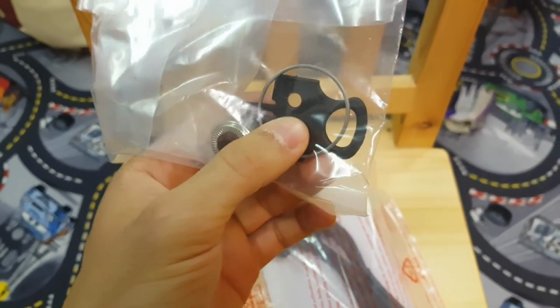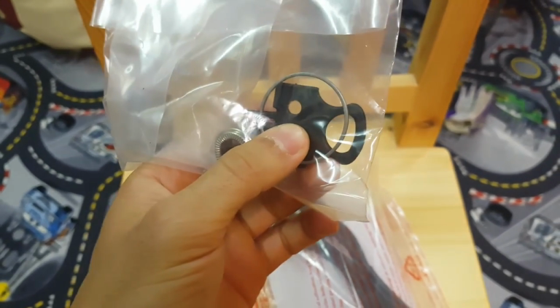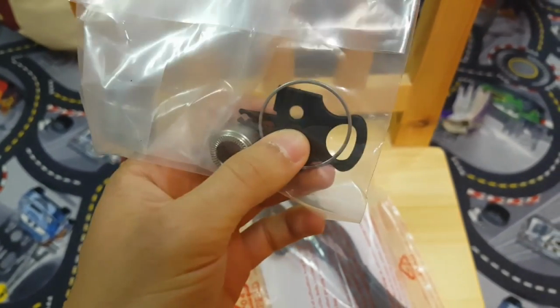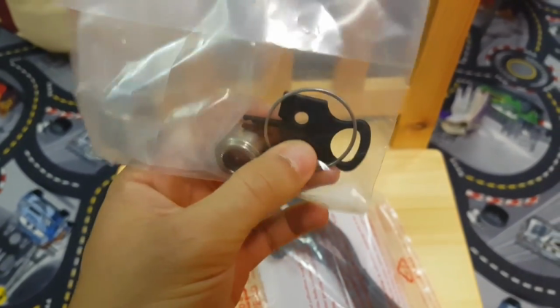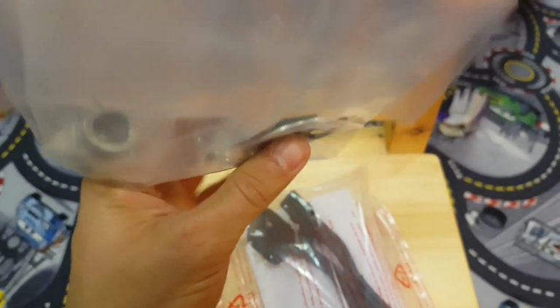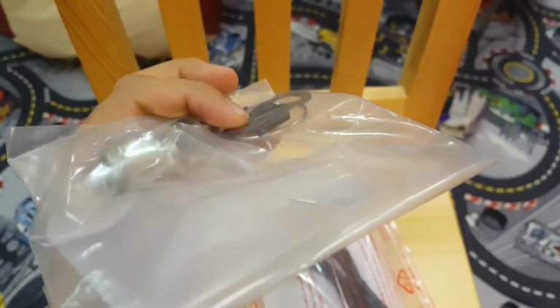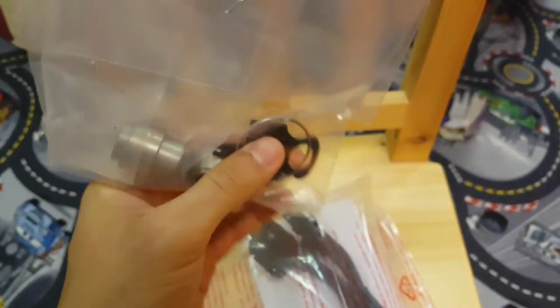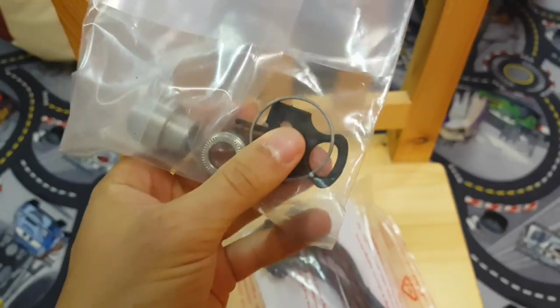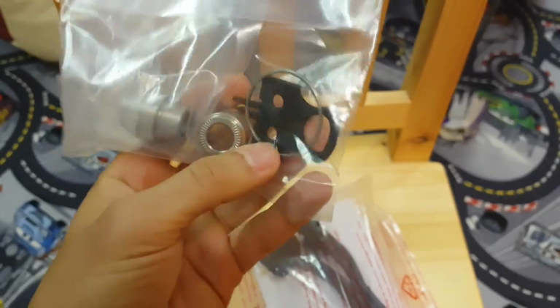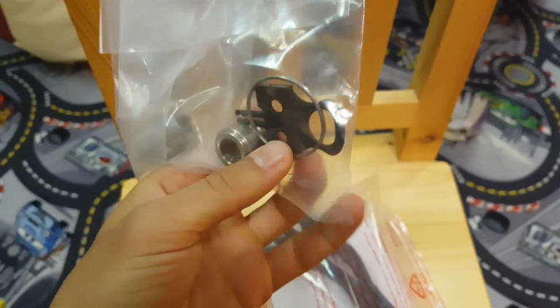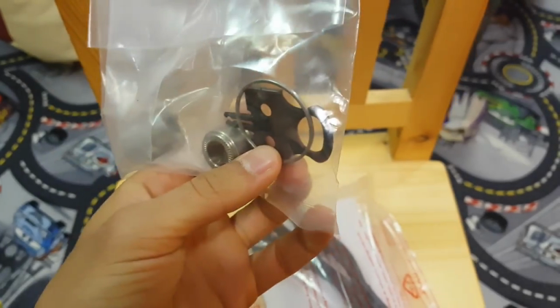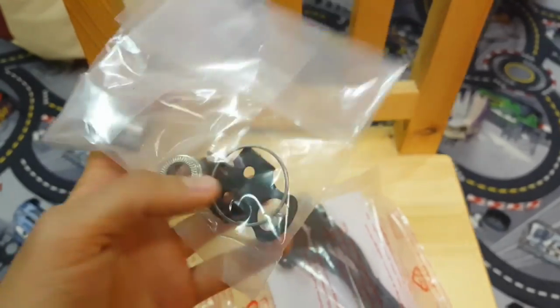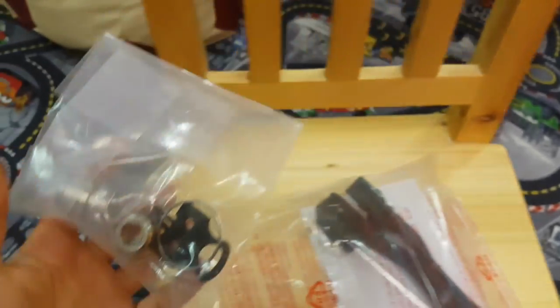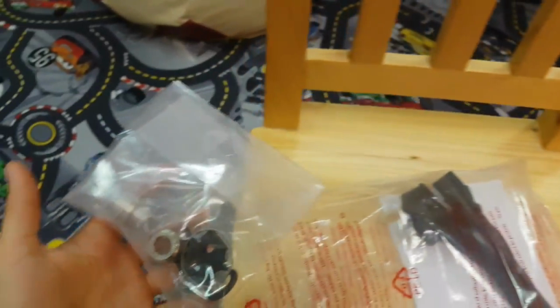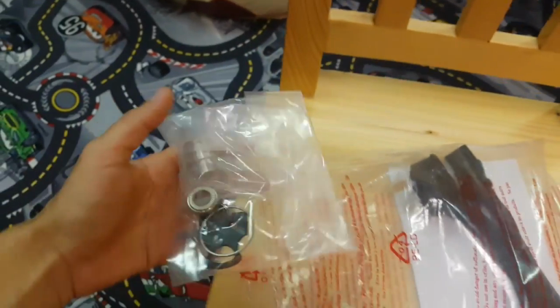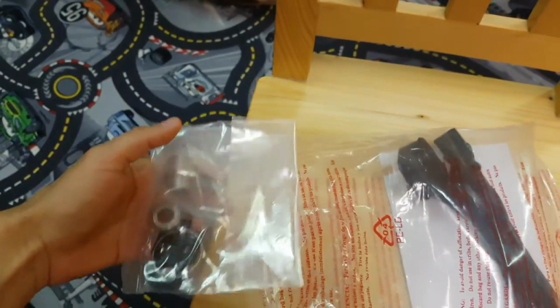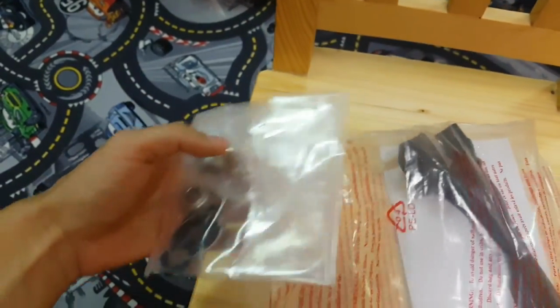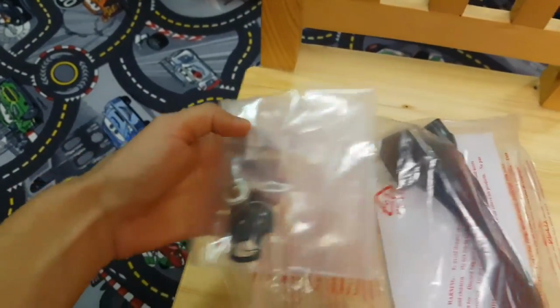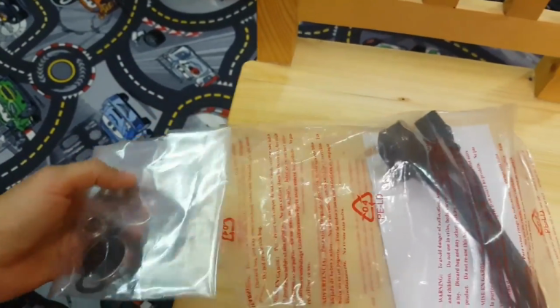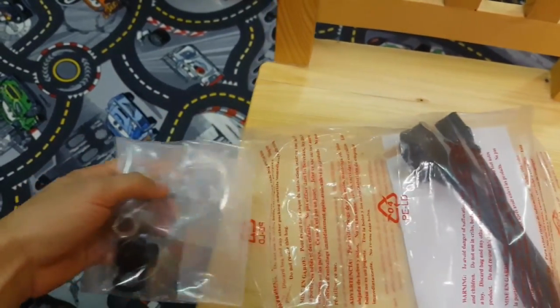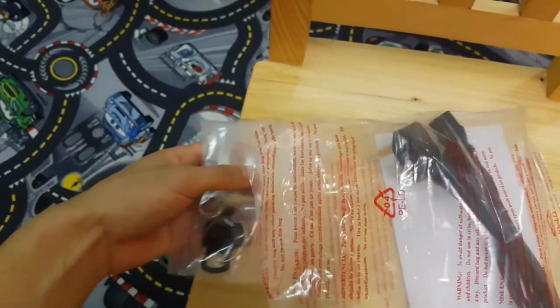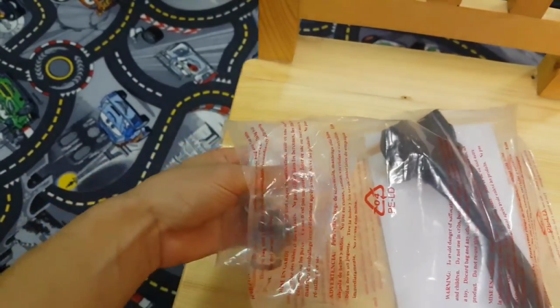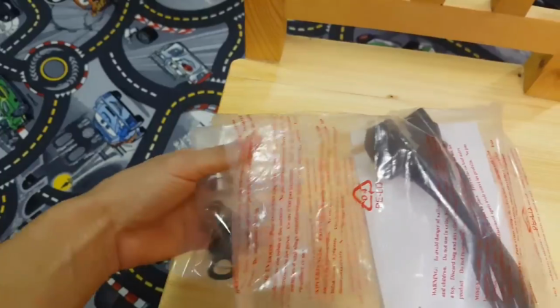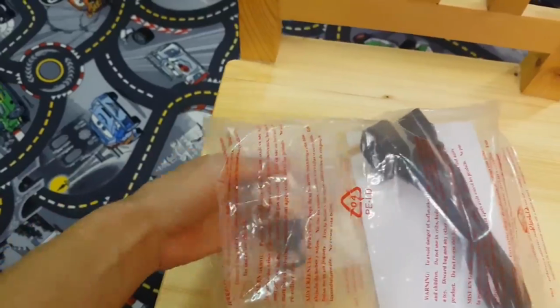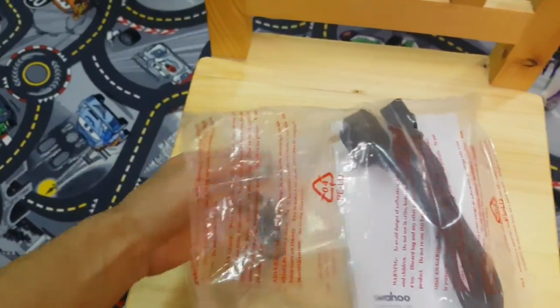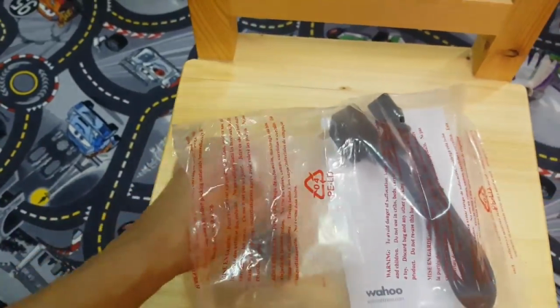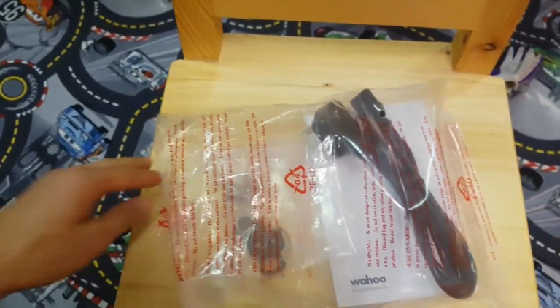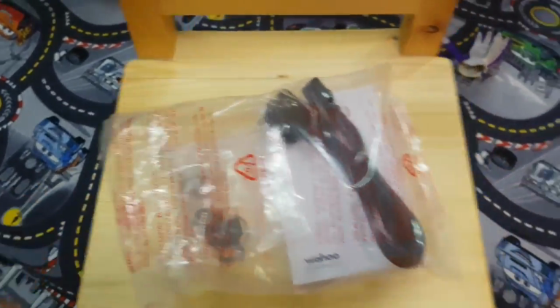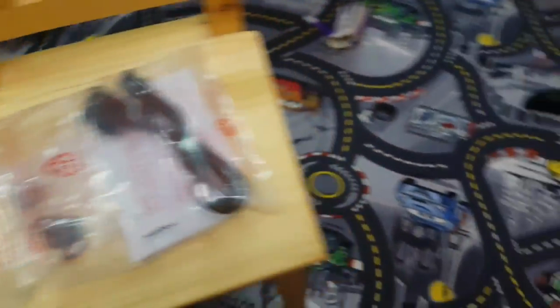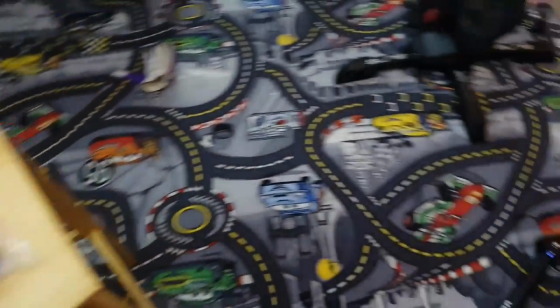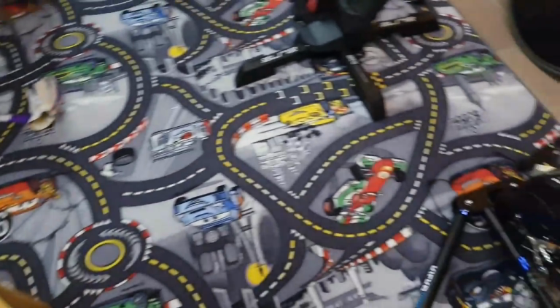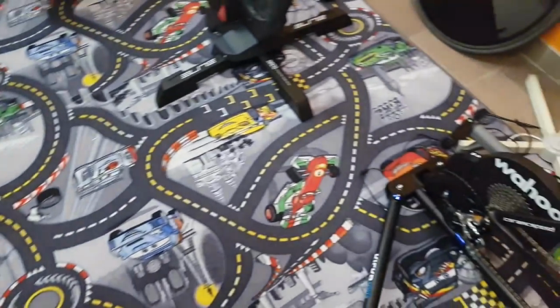You get a pad spacer for your disc brakes in case you accidentally squeeze them, and you also get a cassette spacer in case you want to fit an older type of cassette — 10 speed, 9 speed and so on.